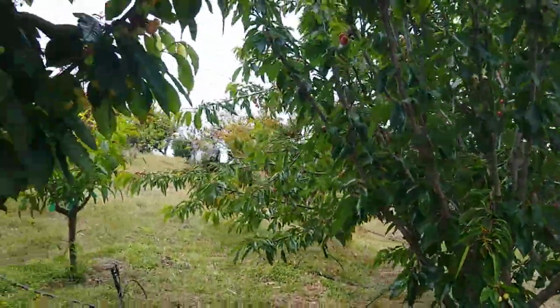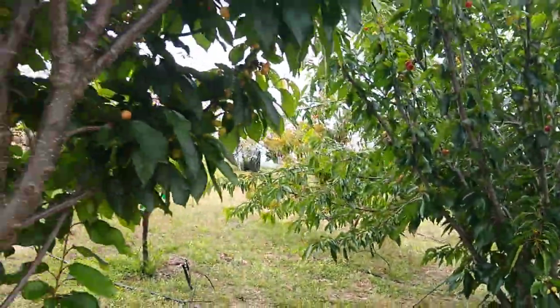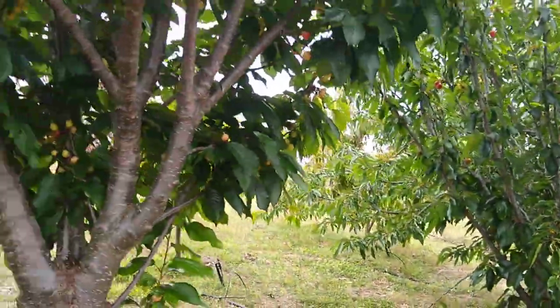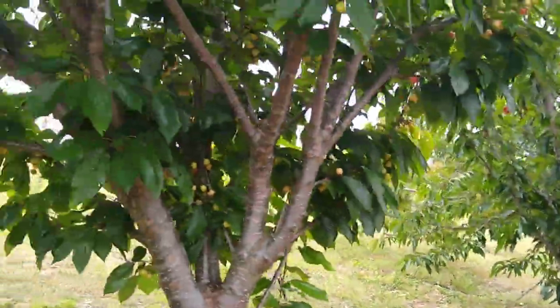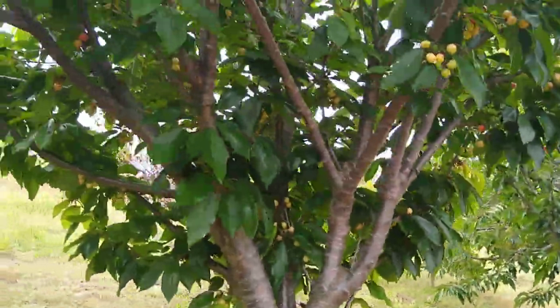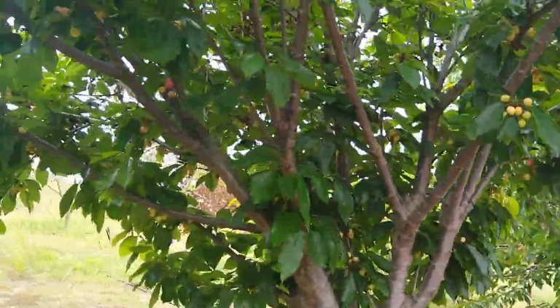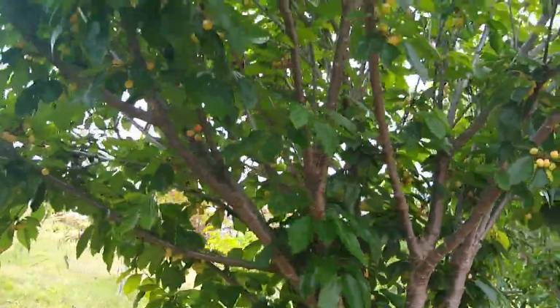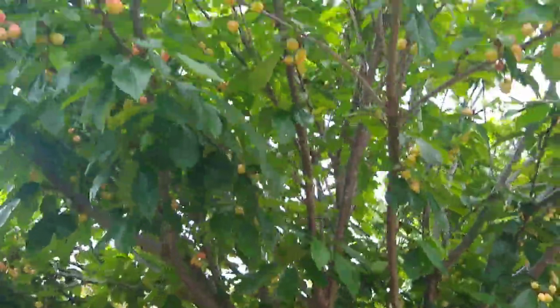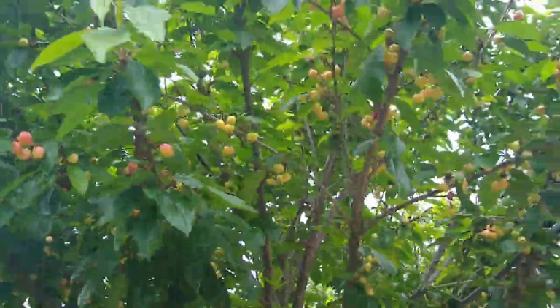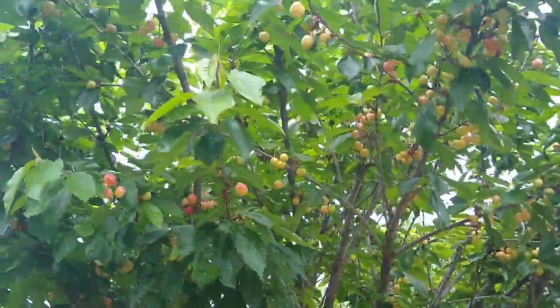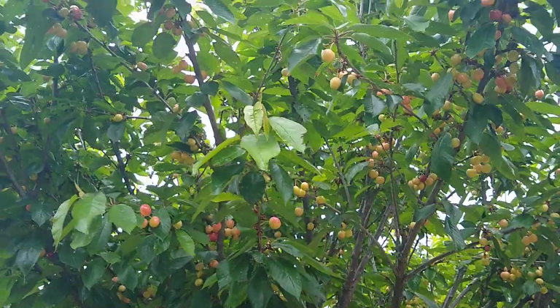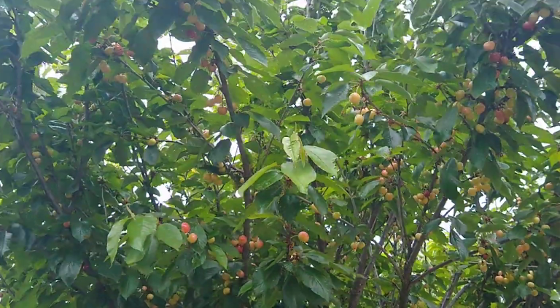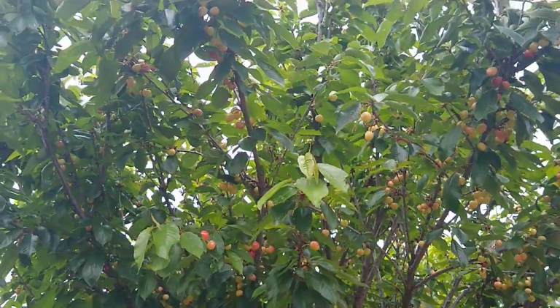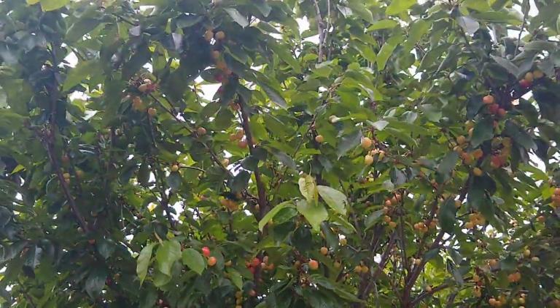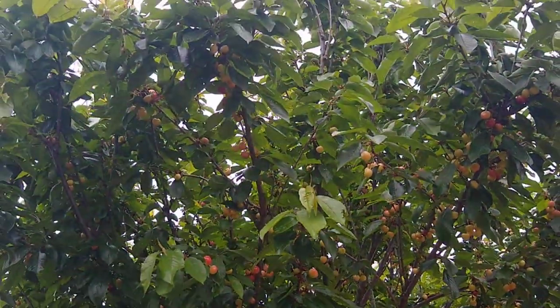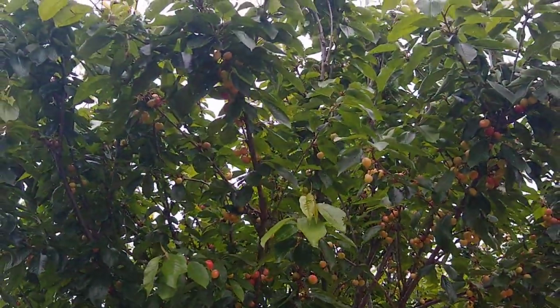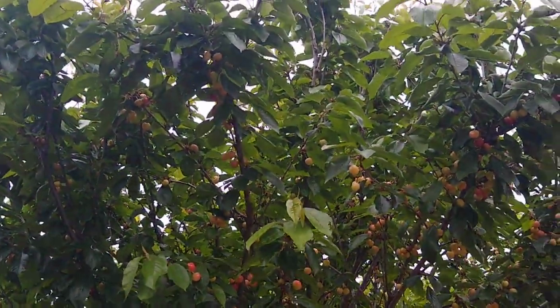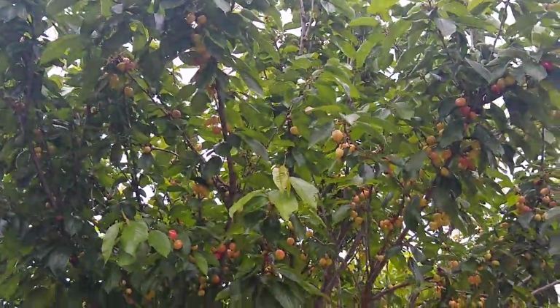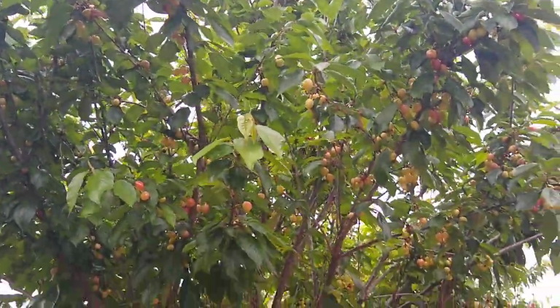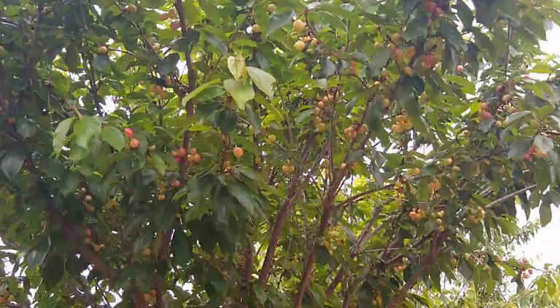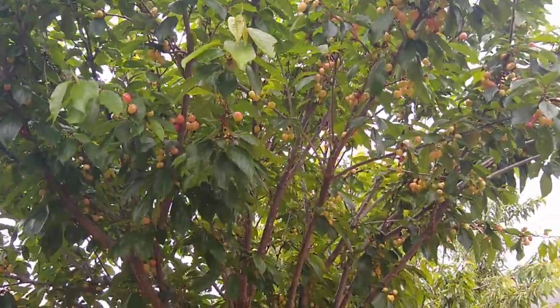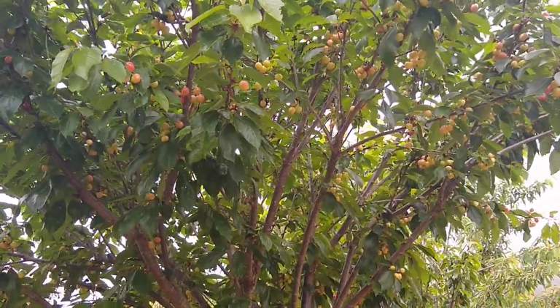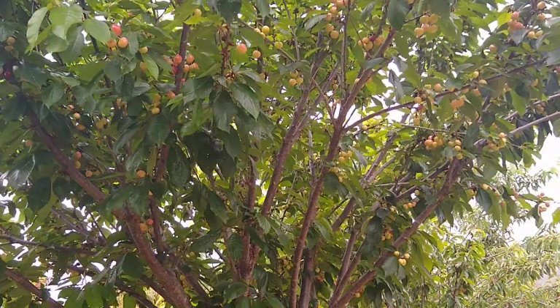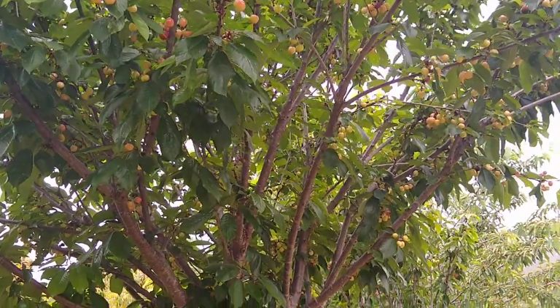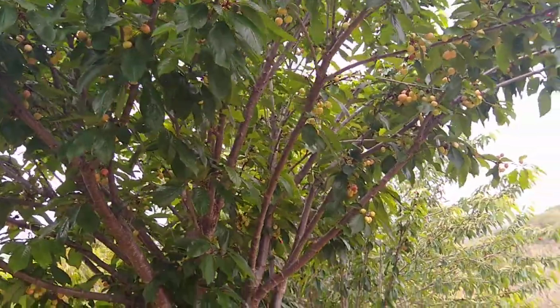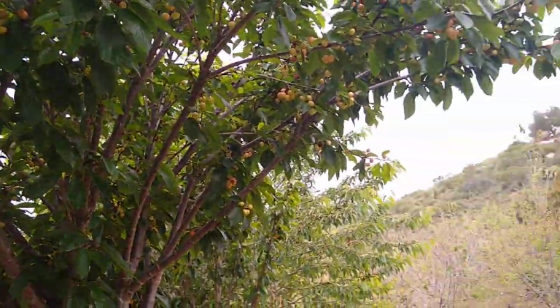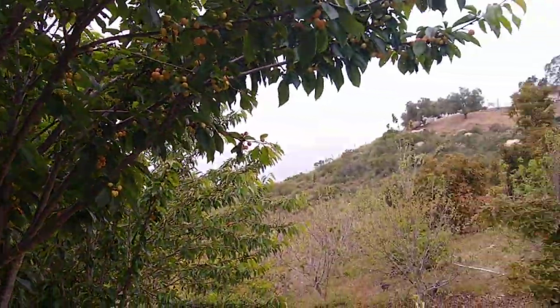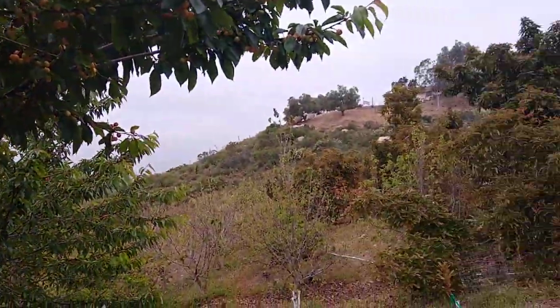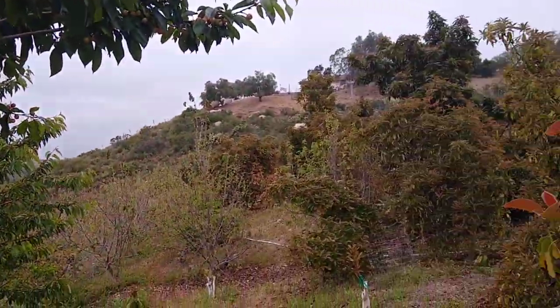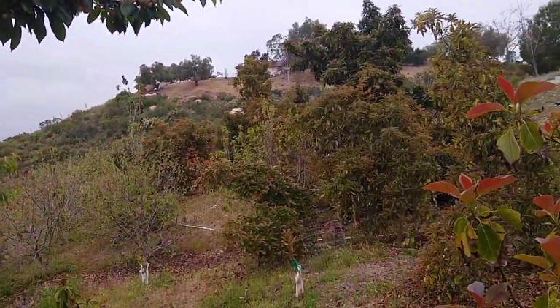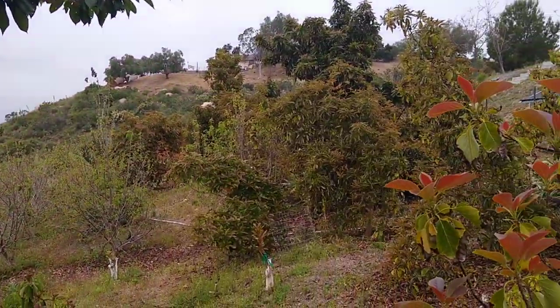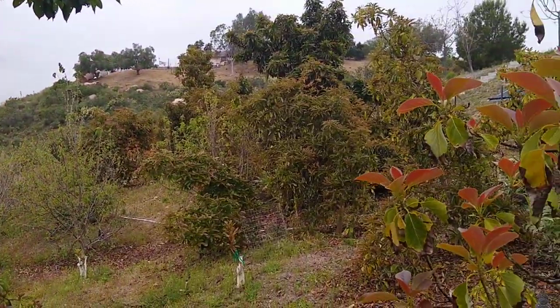So the answer is yes — you can definitely grow cherries in Southern California. This is inland San Diego County, where we're also surrounded by cherimoyas, avocados, and mangoes.